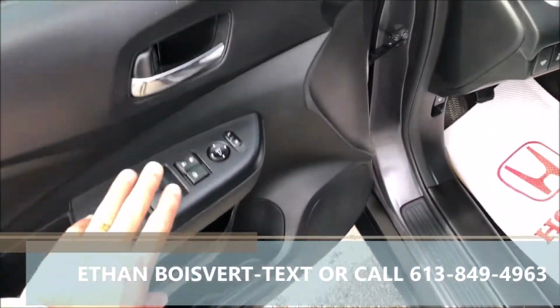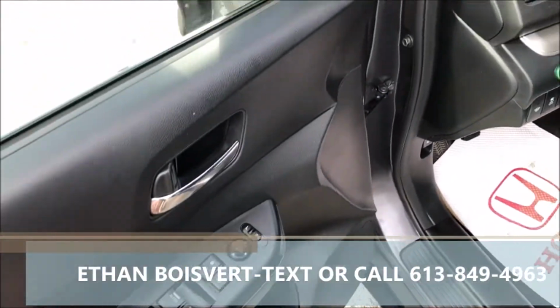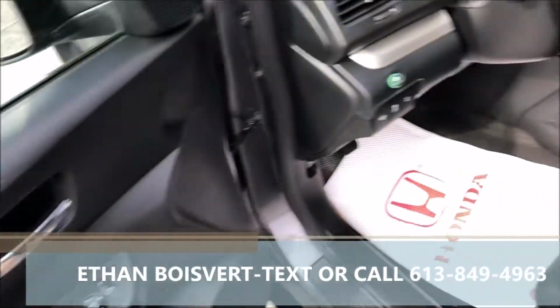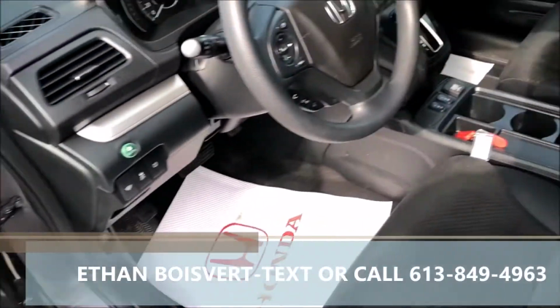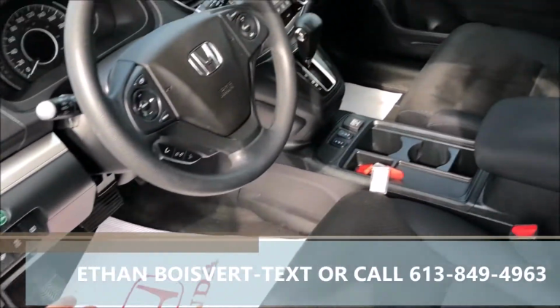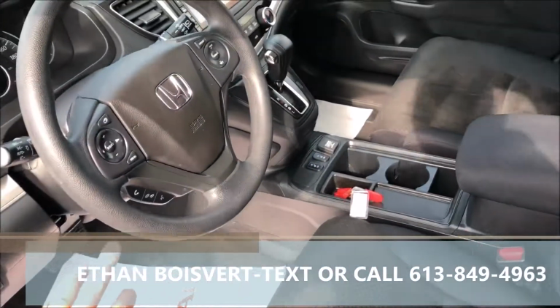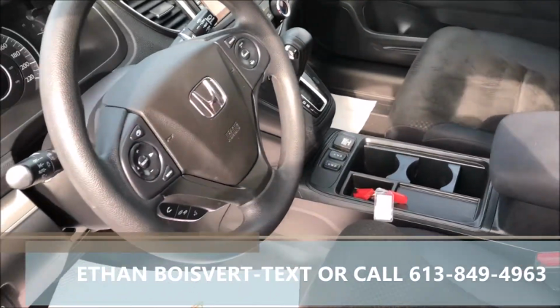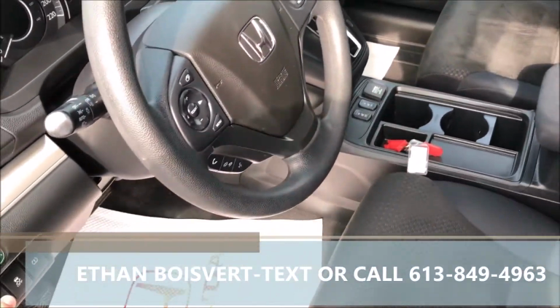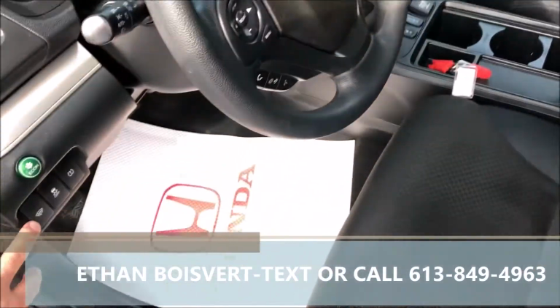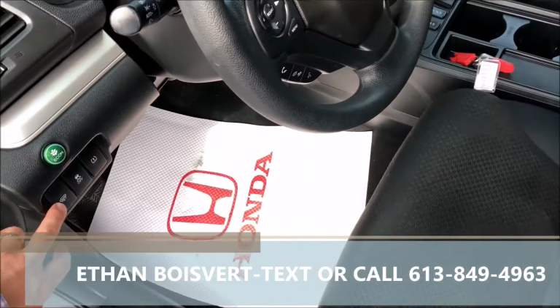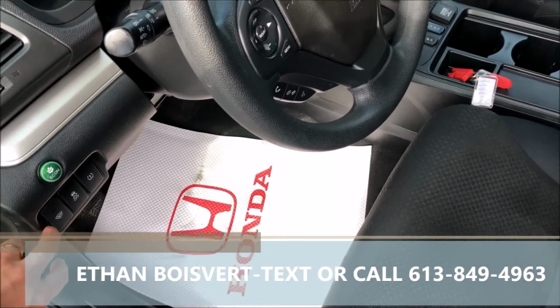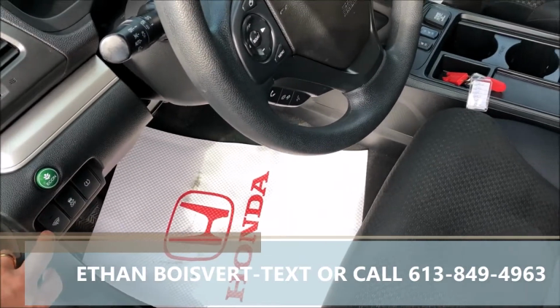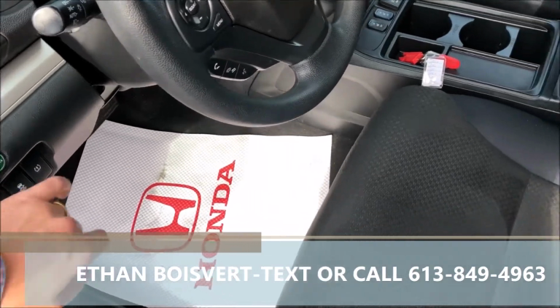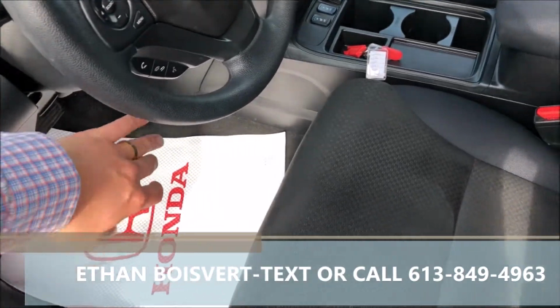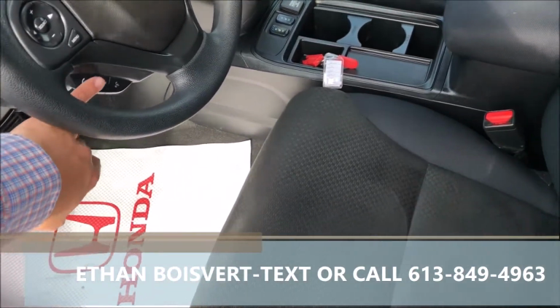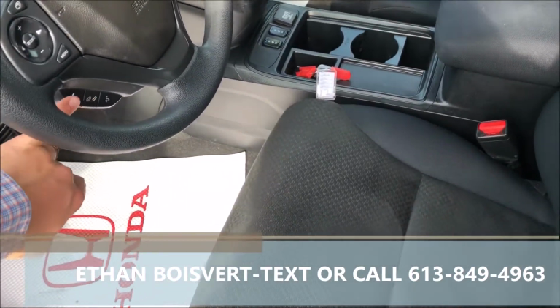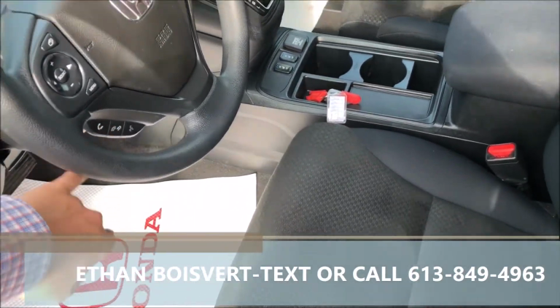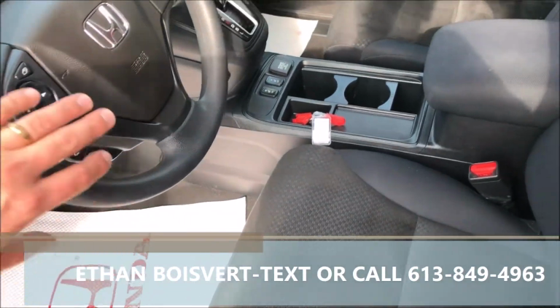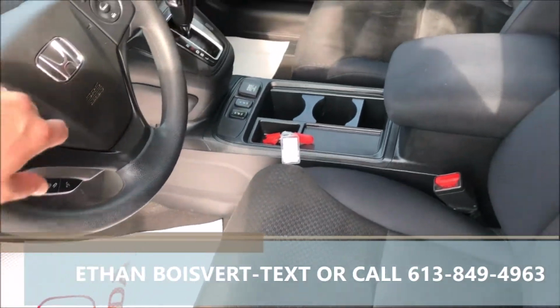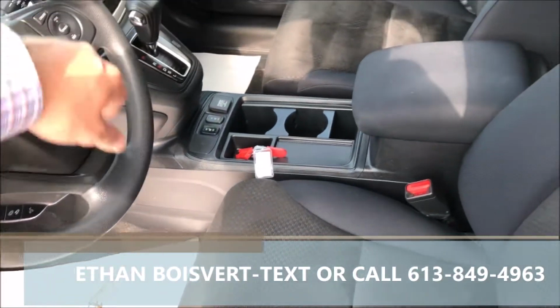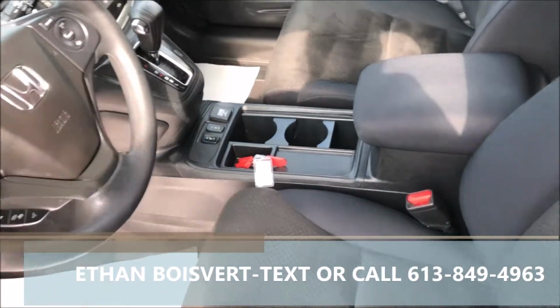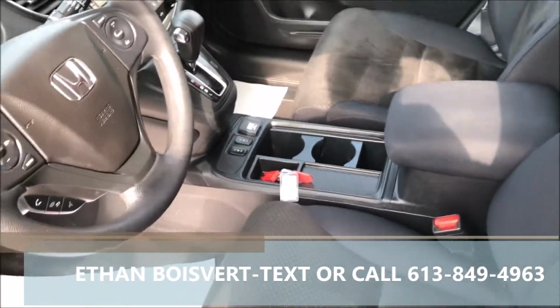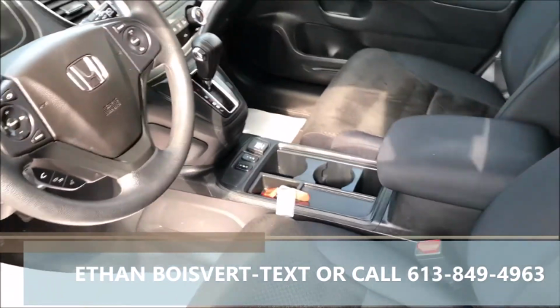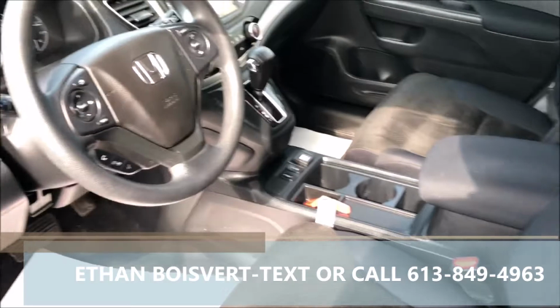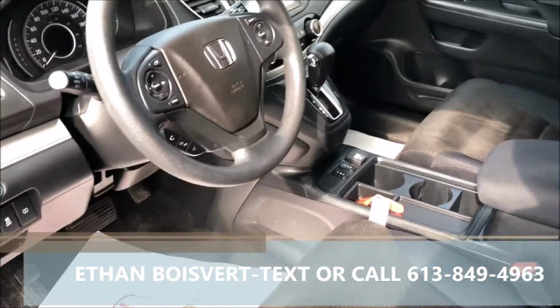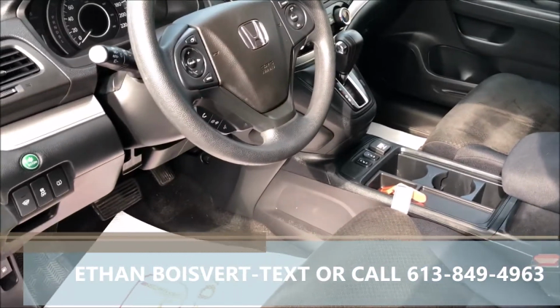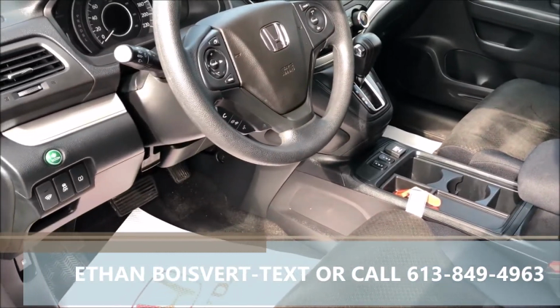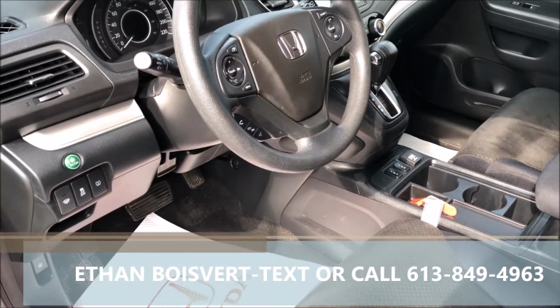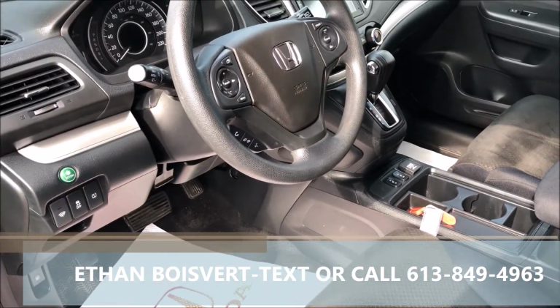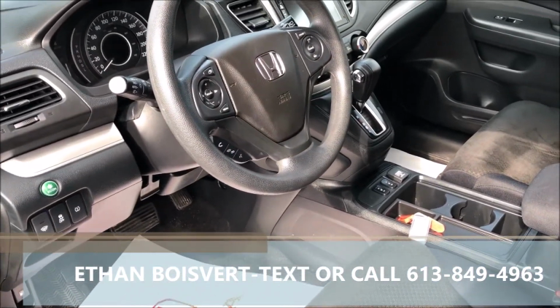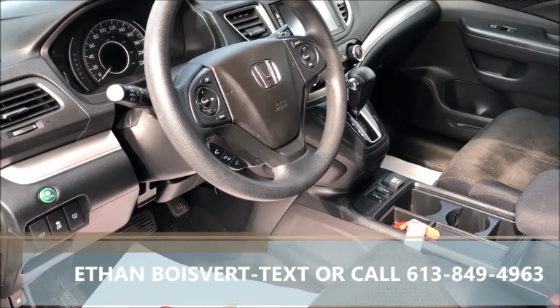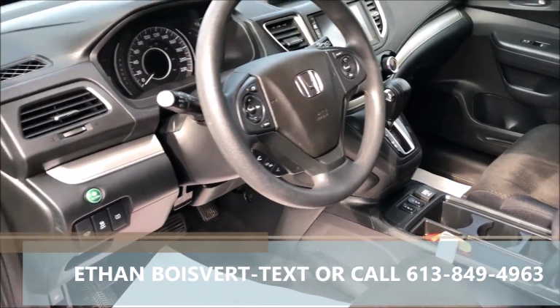It's got power windows, power locks, power mirrors. It's also got heated wipers with defrost for your wipers, Bluetooth, and media controls built into the steering wheel. Very nice package, clean vehicle.